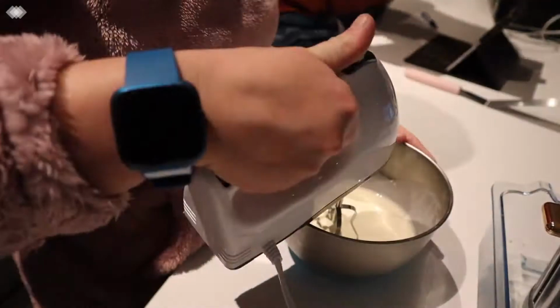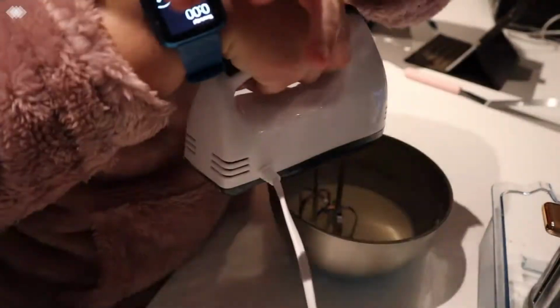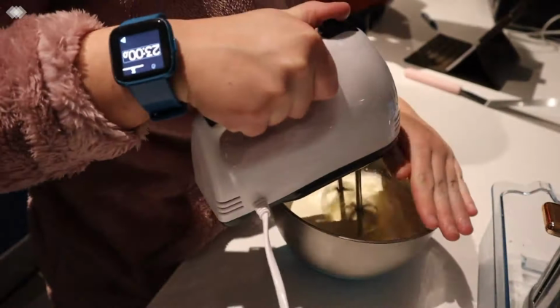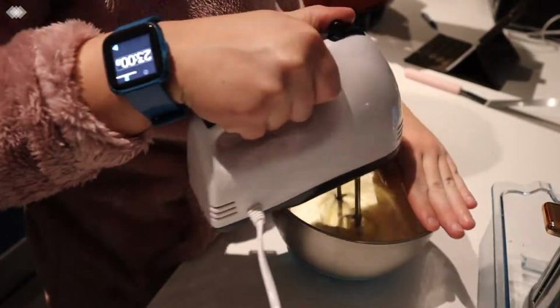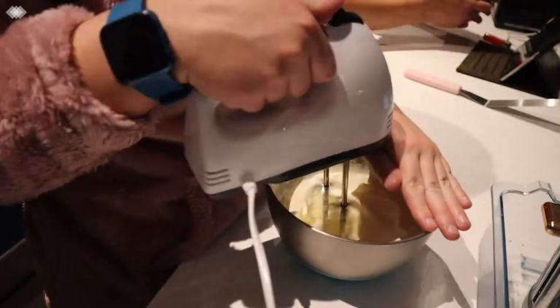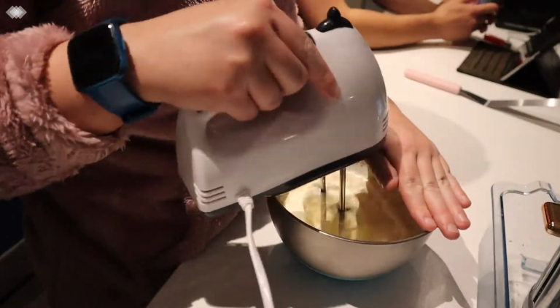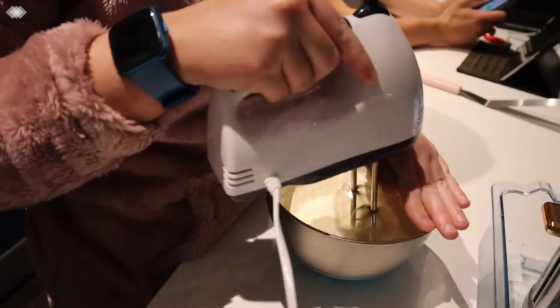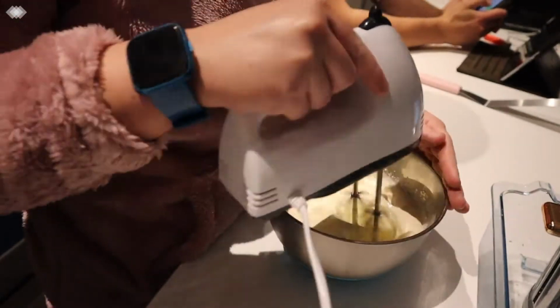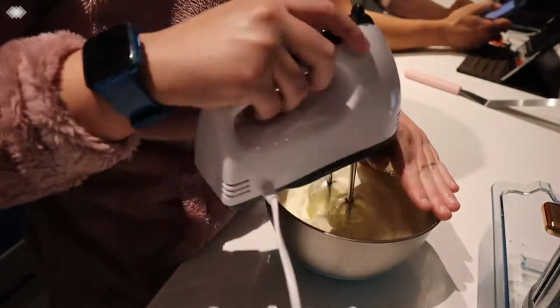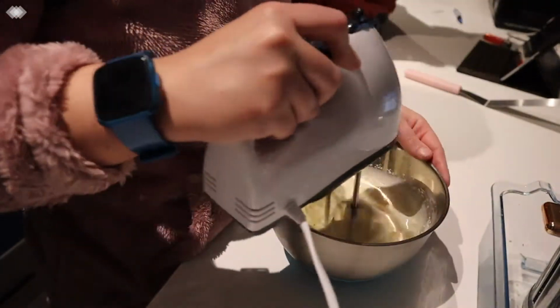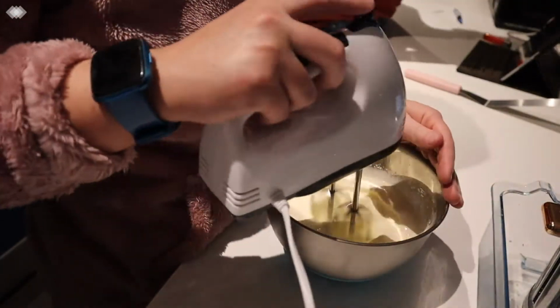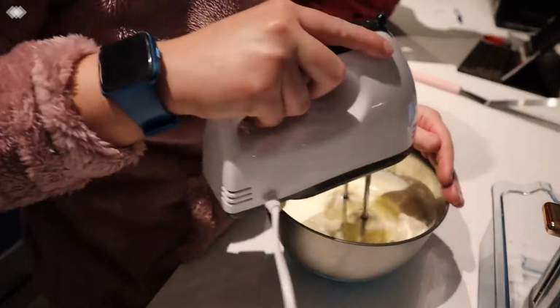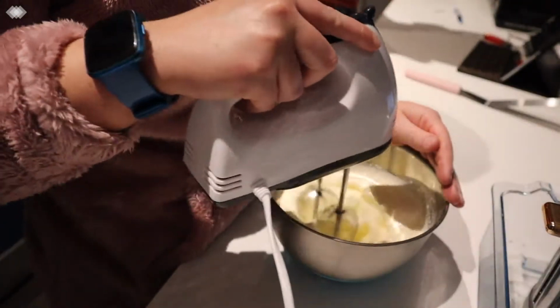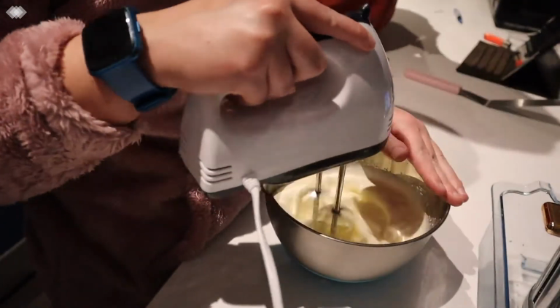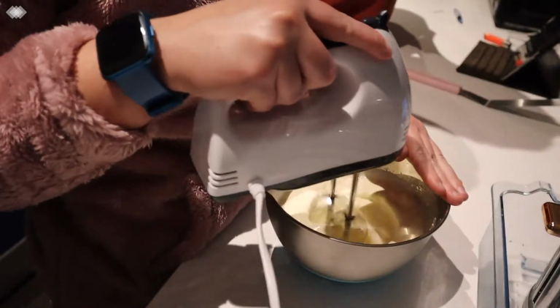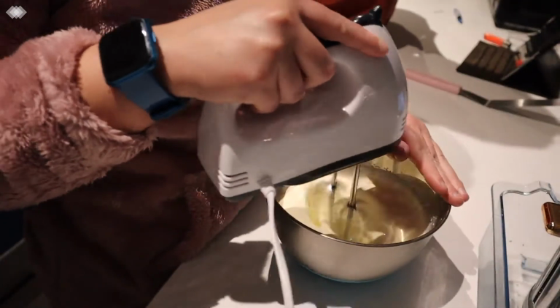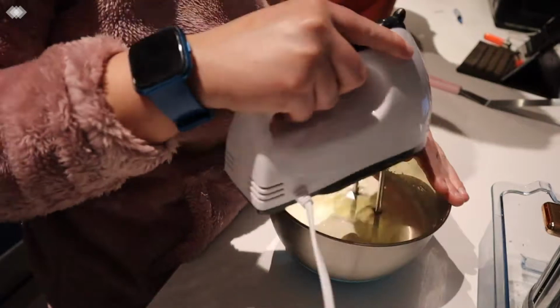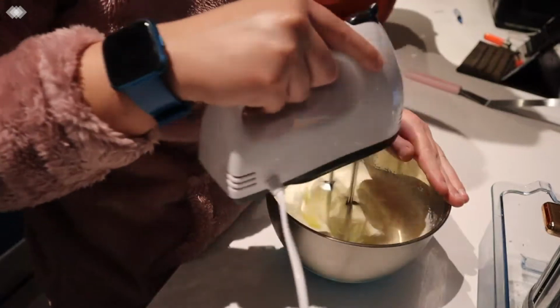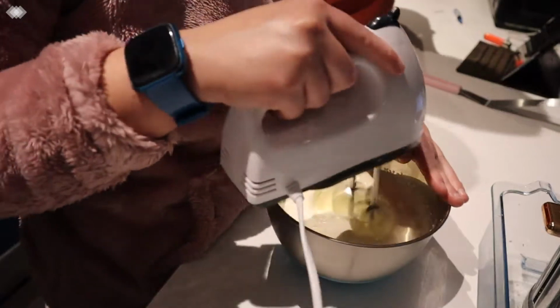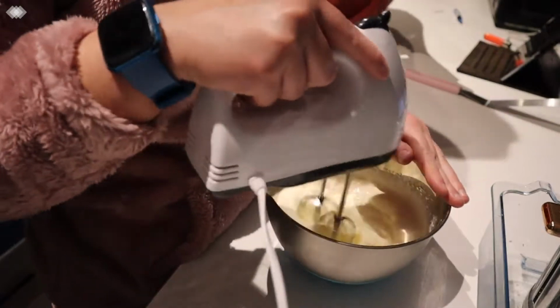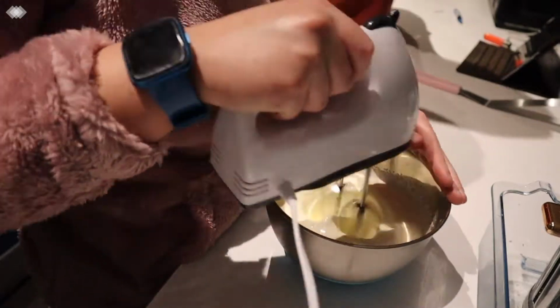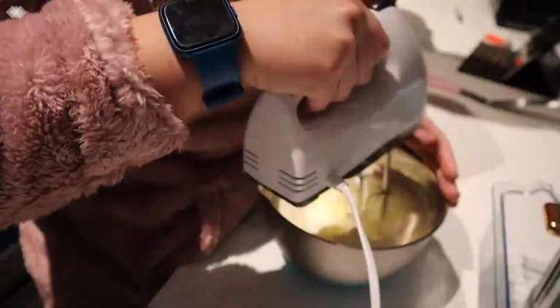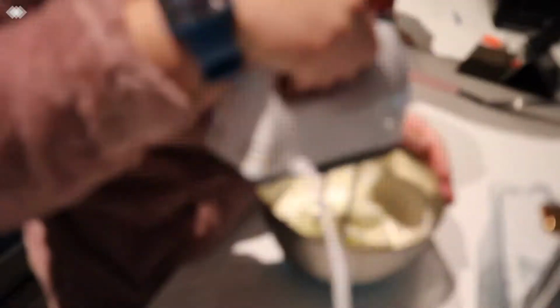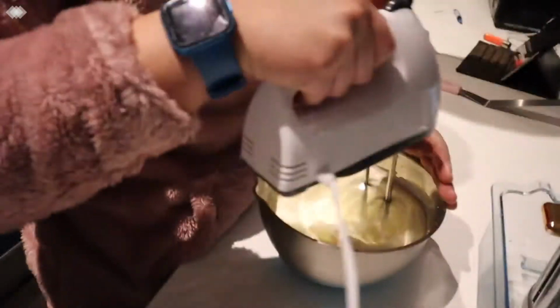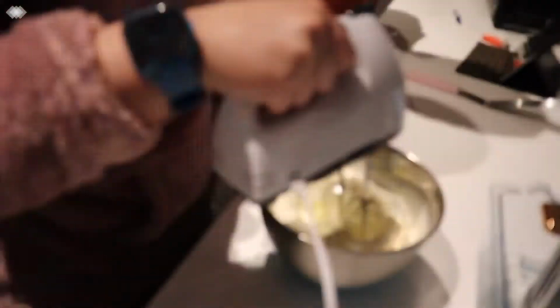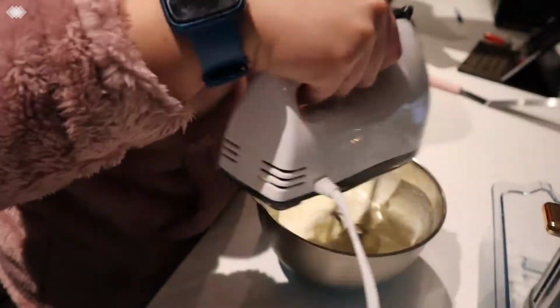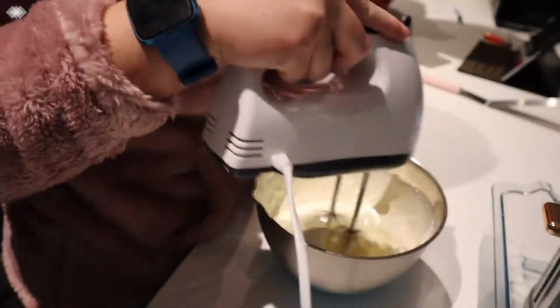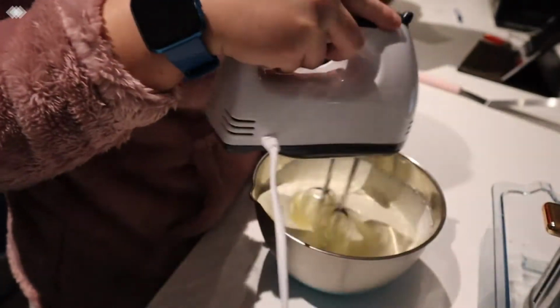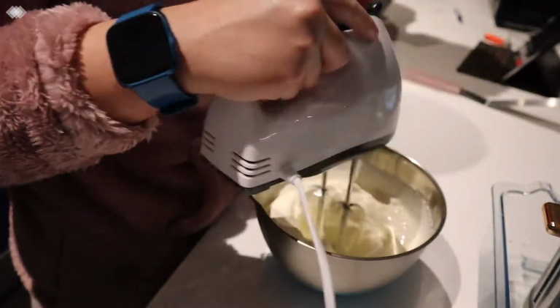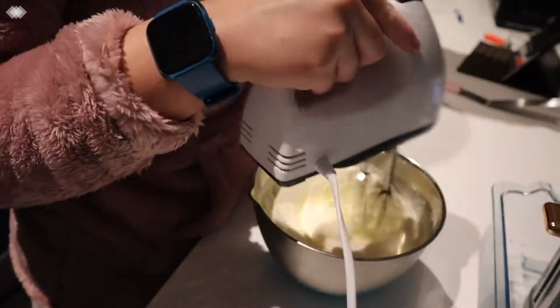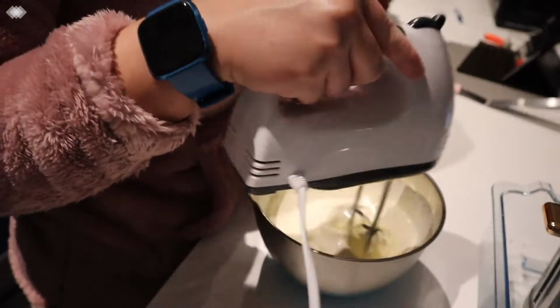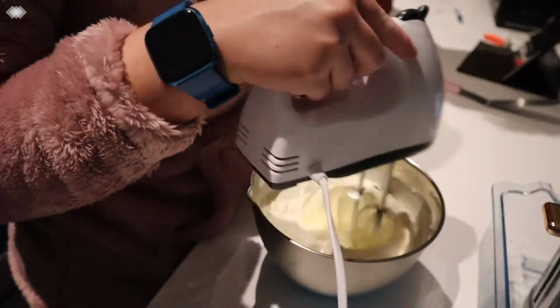While waiting I whip the cream with an electric hand mixer. Once the cakes were ready I set them aside for 10 minutes to cool. After 10 minutes I removed them from the tins to cool completely.